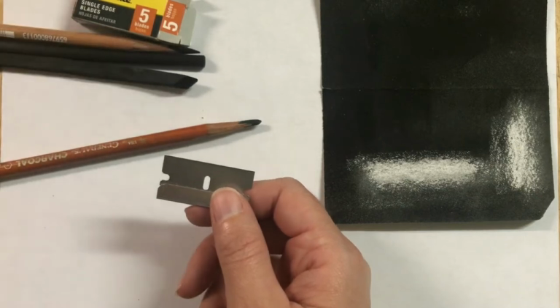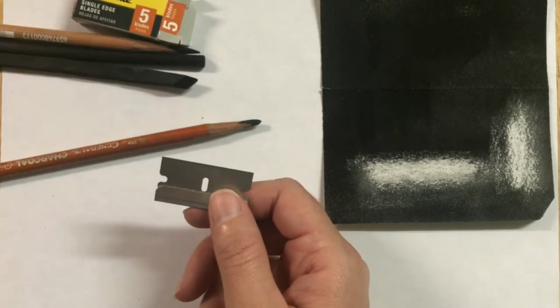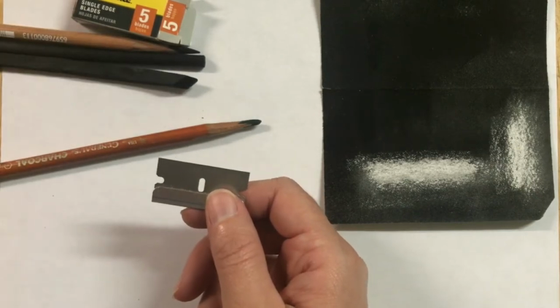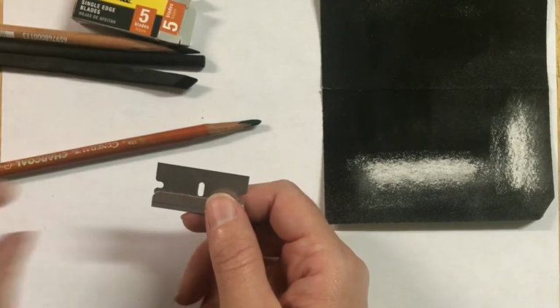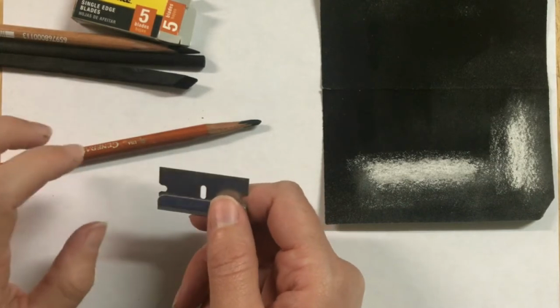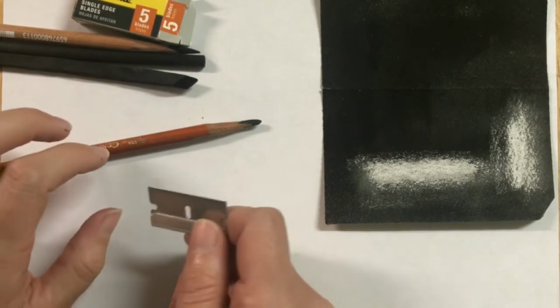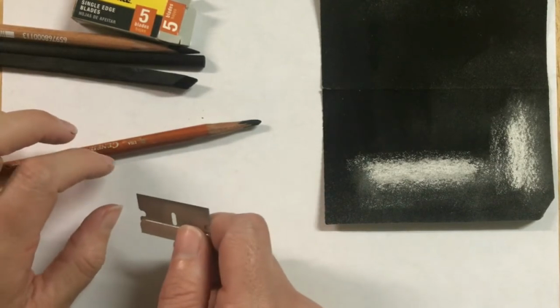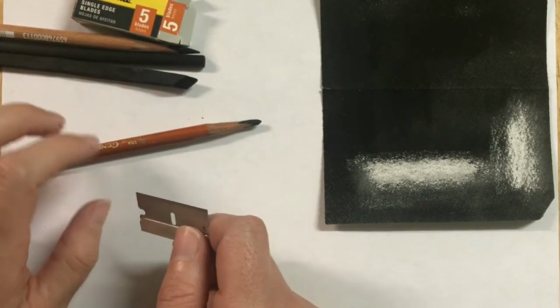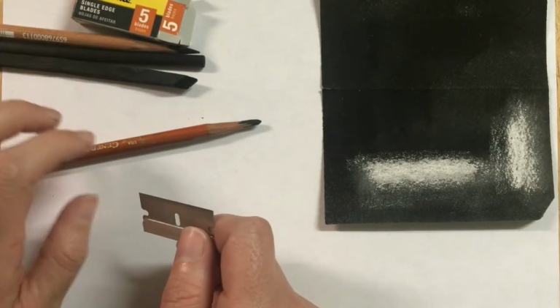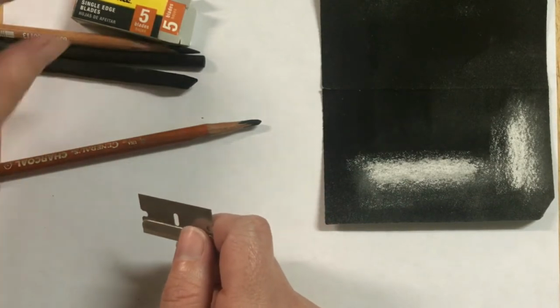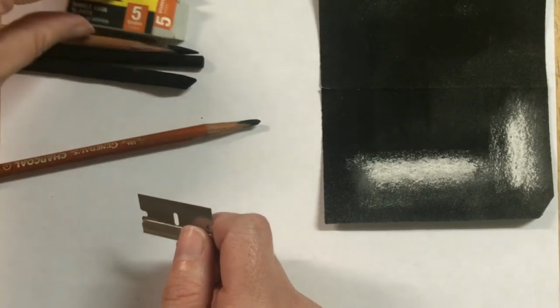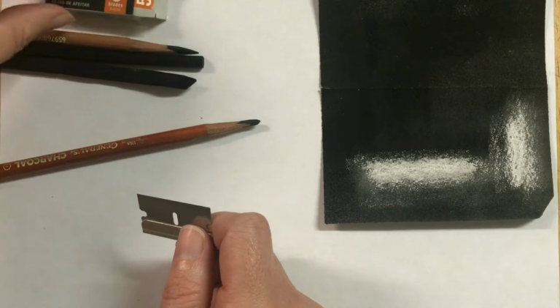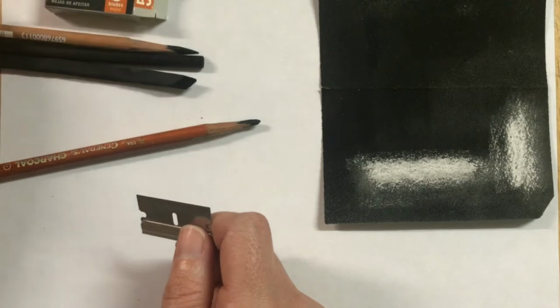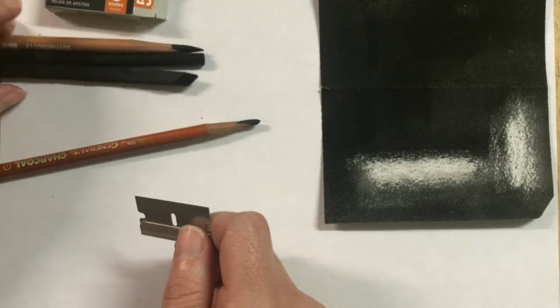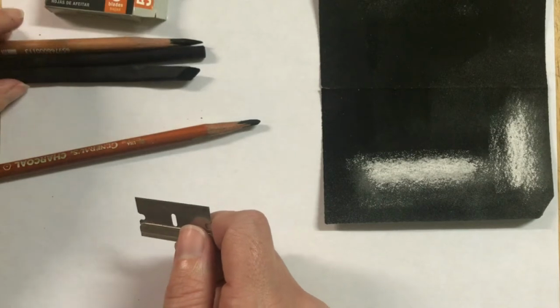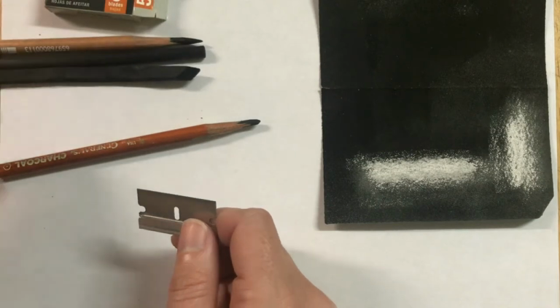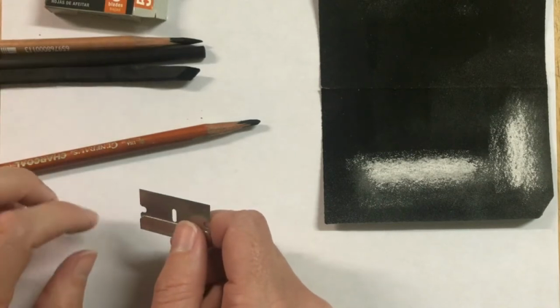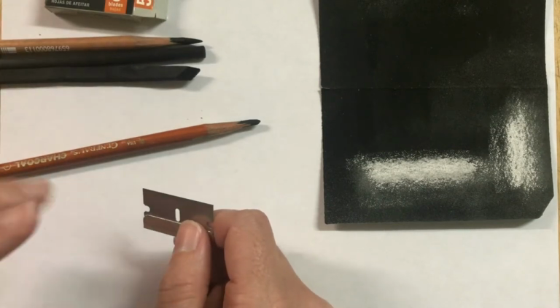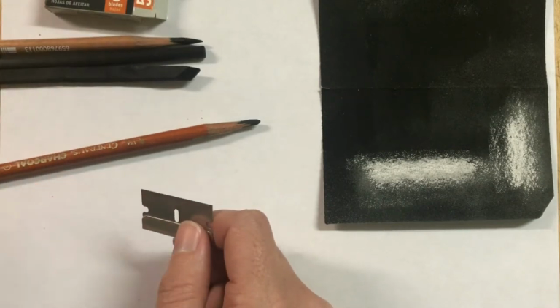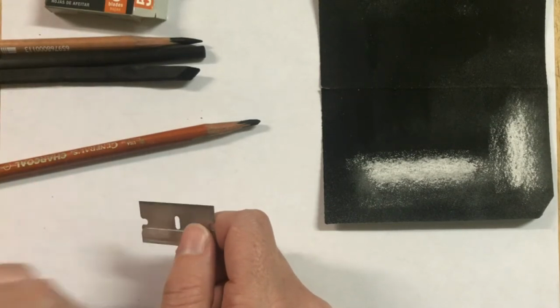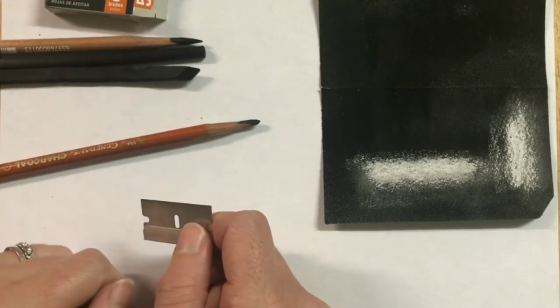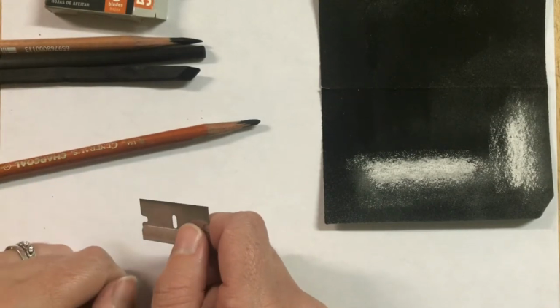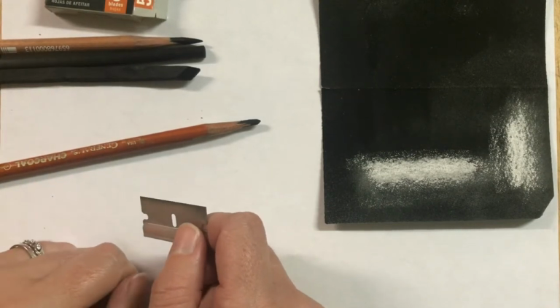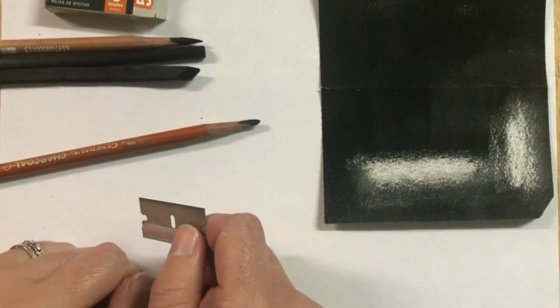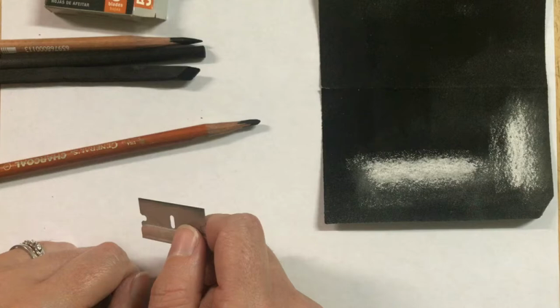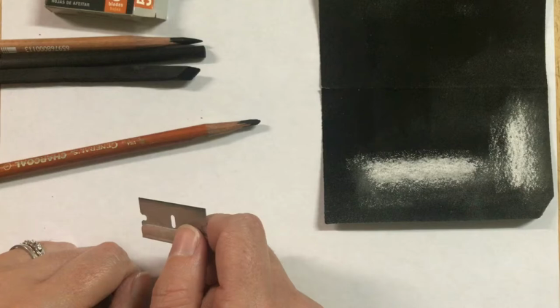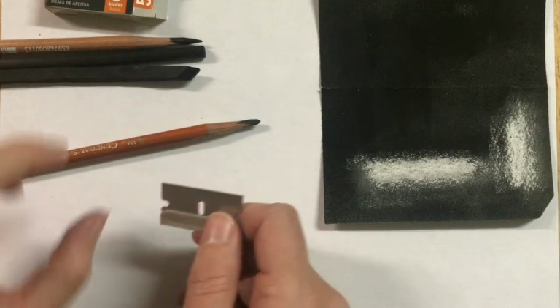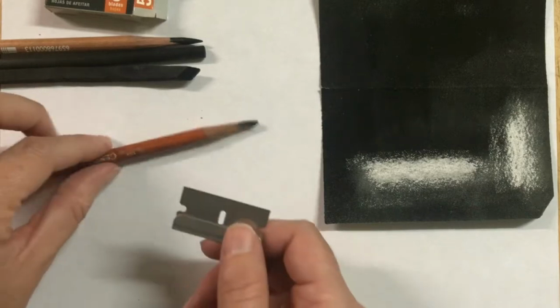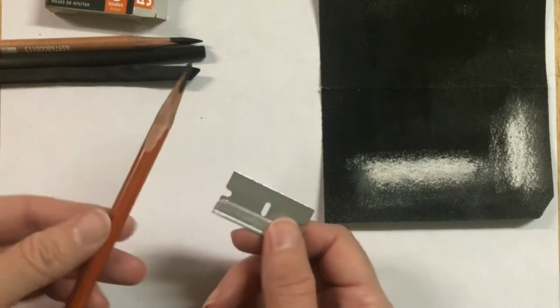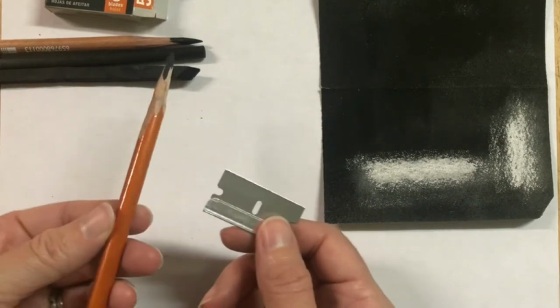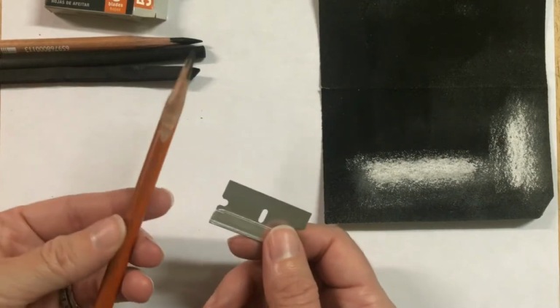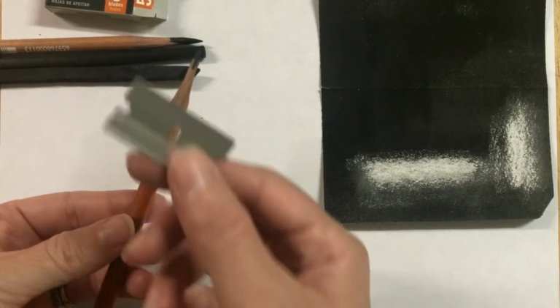I do have an electric pencil sharpener — I can give you guys the name of it — that actually sharpens charcoal pencils very, very well. Surprisingly there aren't too many that will; most of the time it just breaks off inside. So the traditional way to sharpen your charcoal is with a blade.